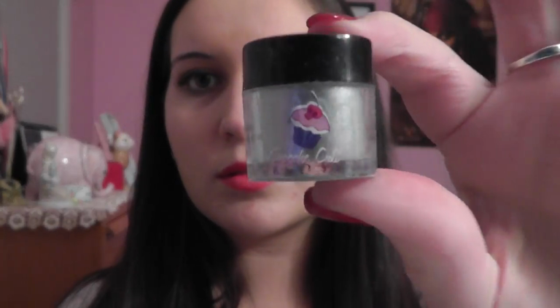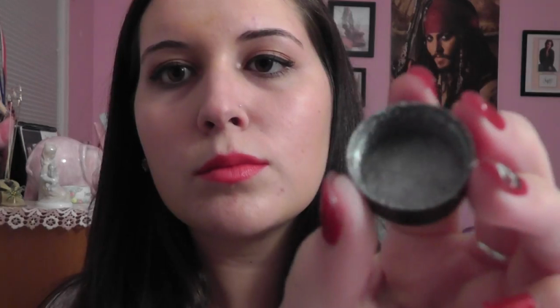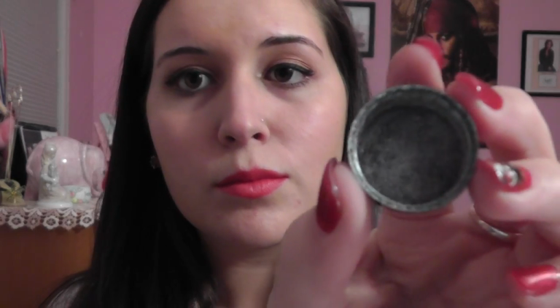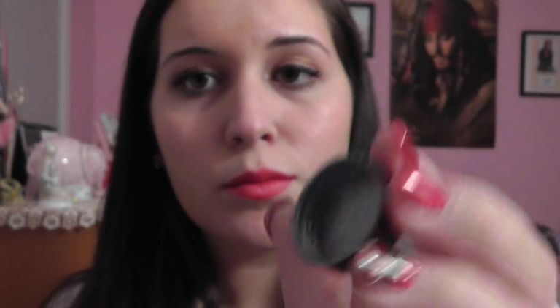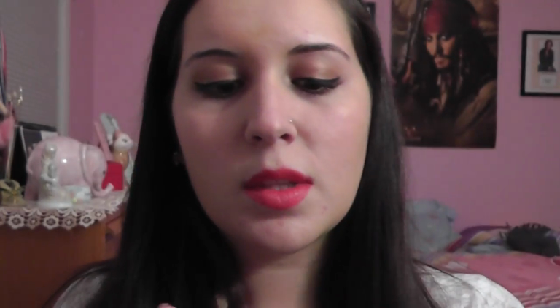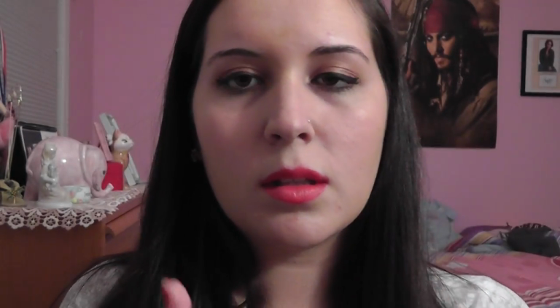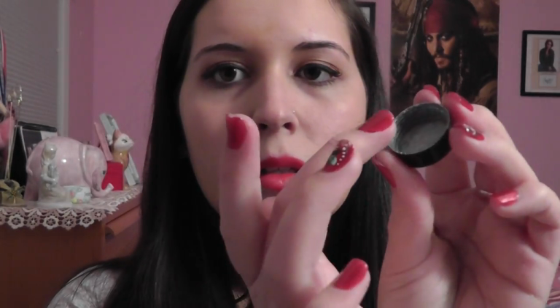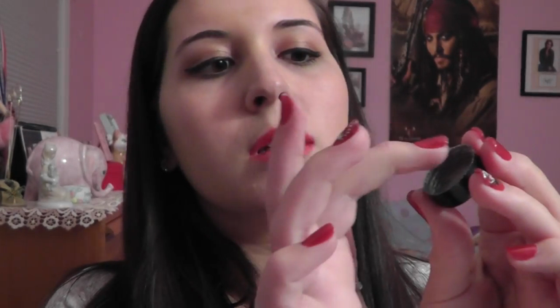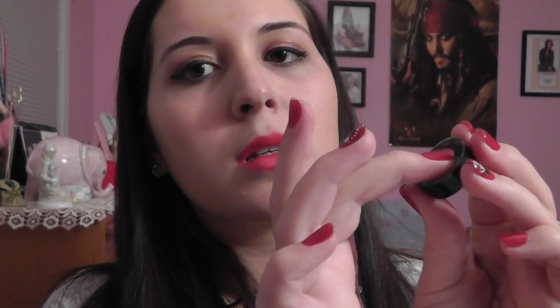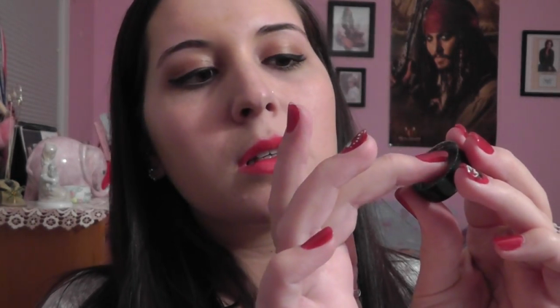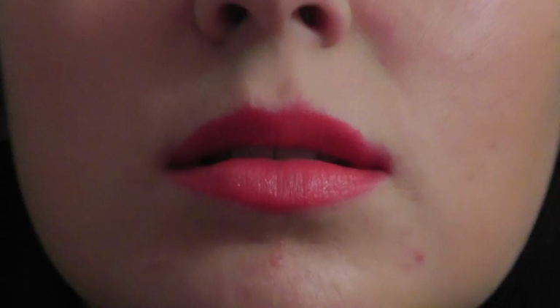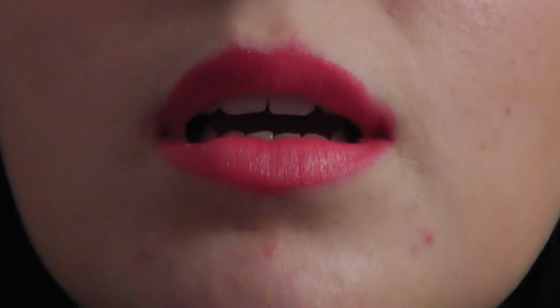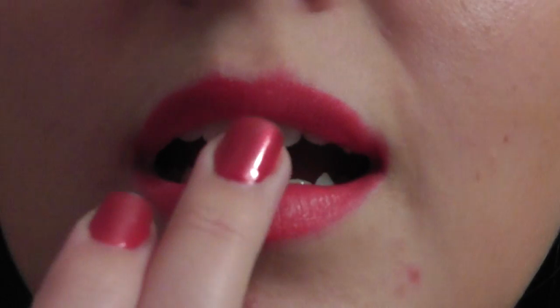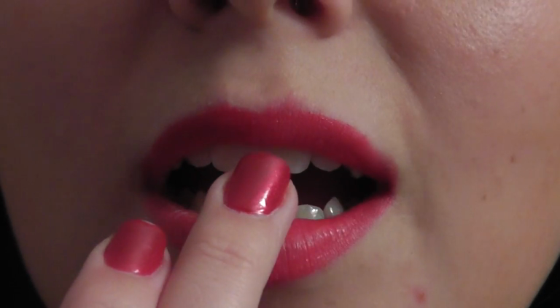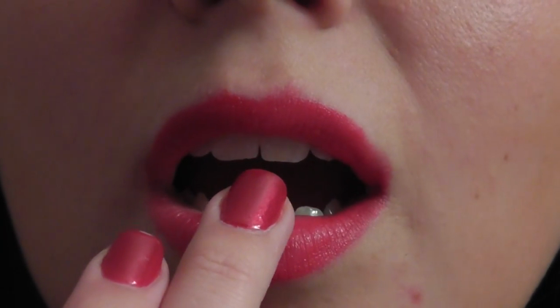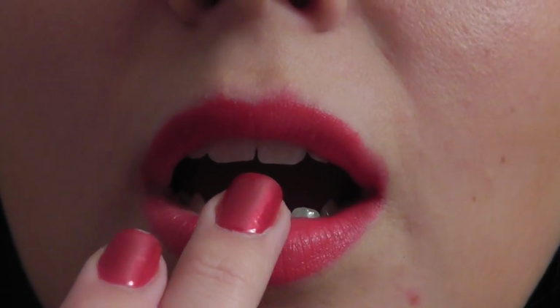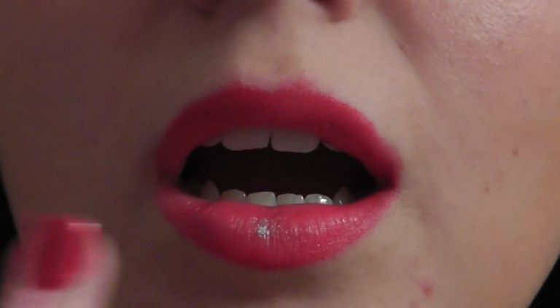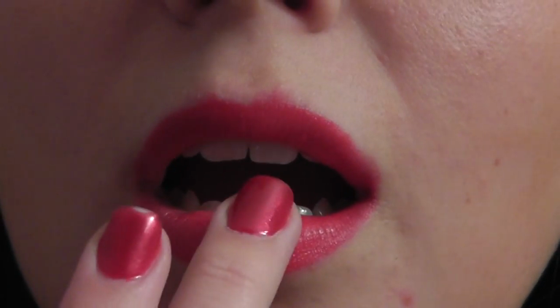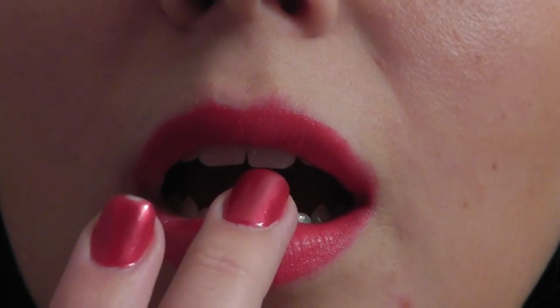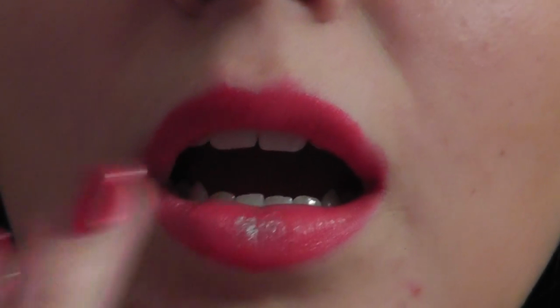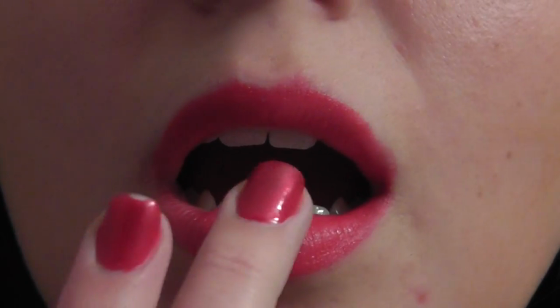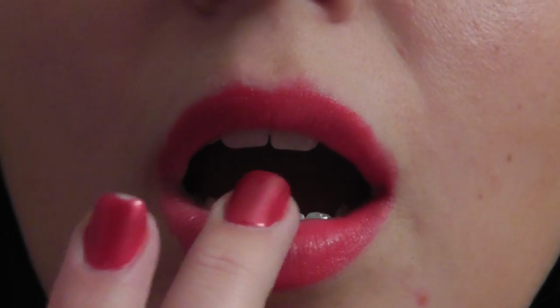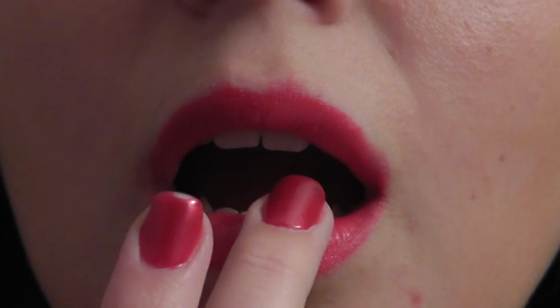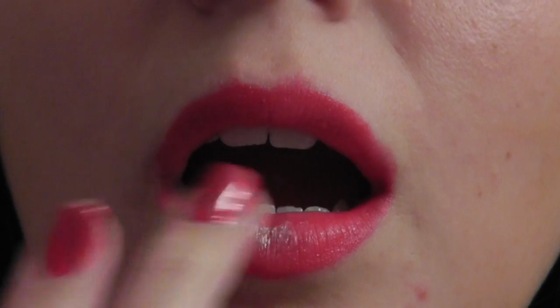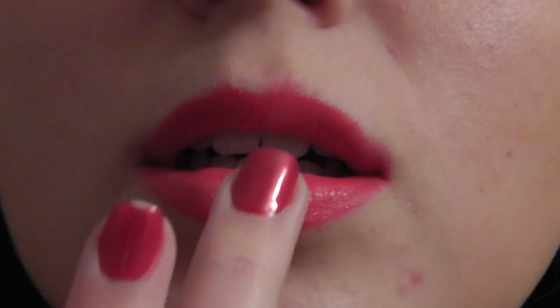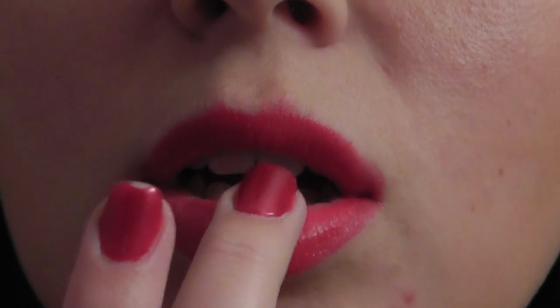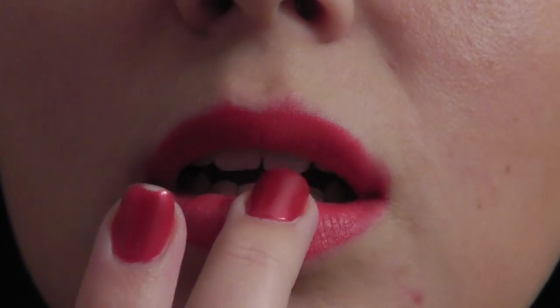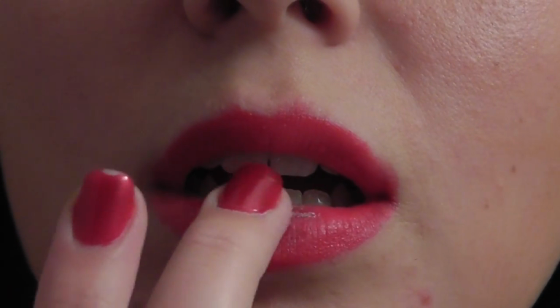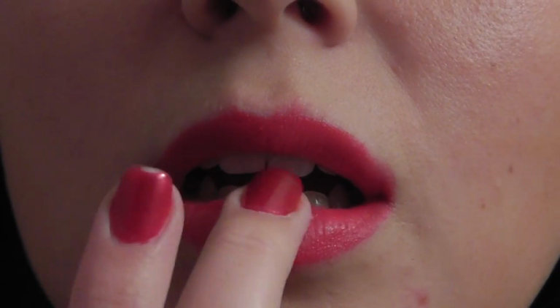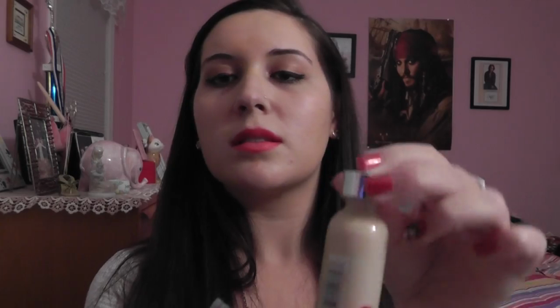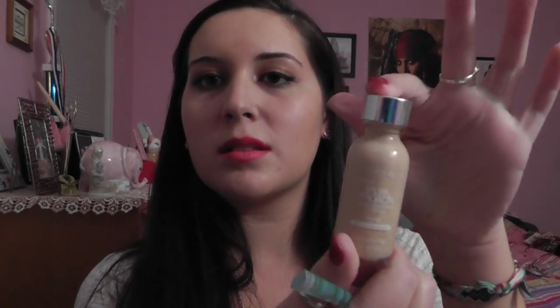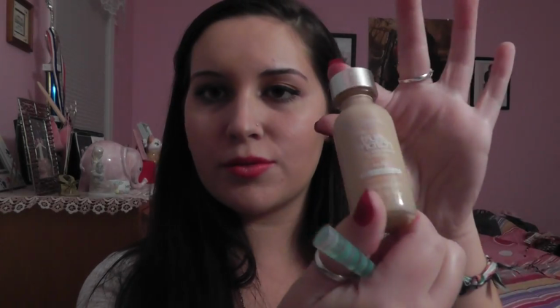Next, take an eyeshadow — a shimmering, glittery one. You're going to take a finger and put it right in the center of your lower lip. This will be great in pictures and with bright lights if you're going out to a party, and it's just going to shine and make you stand out and look so pretty.